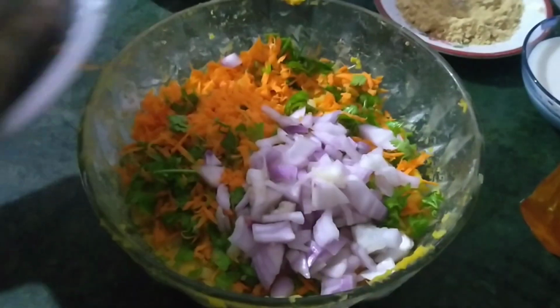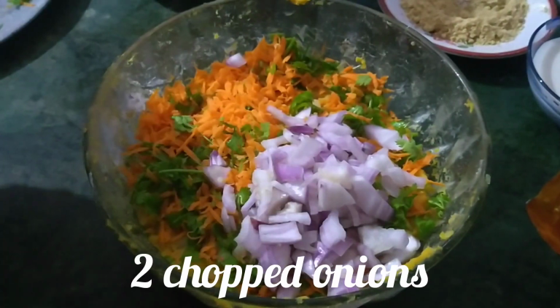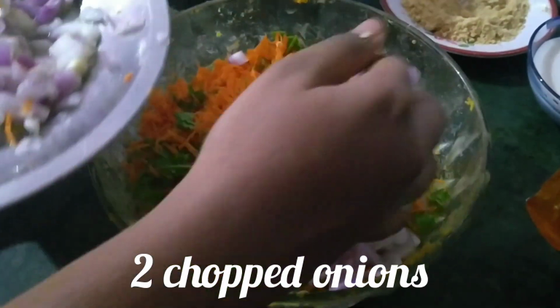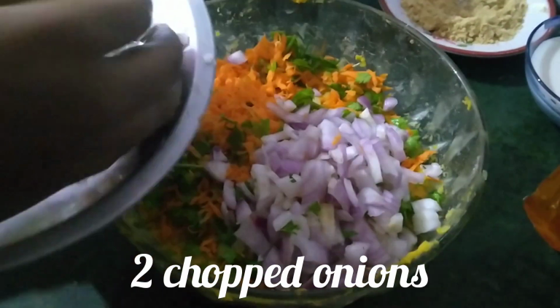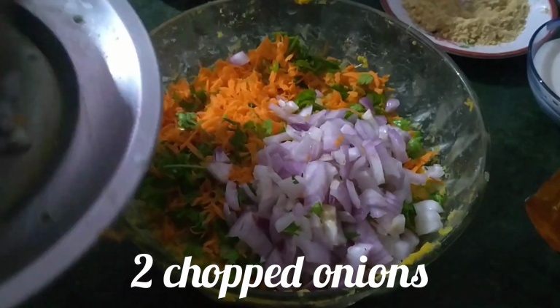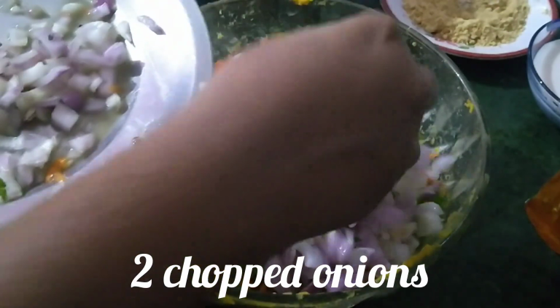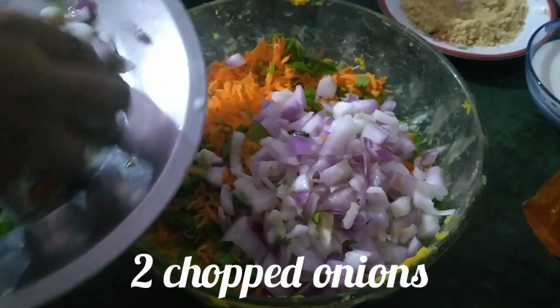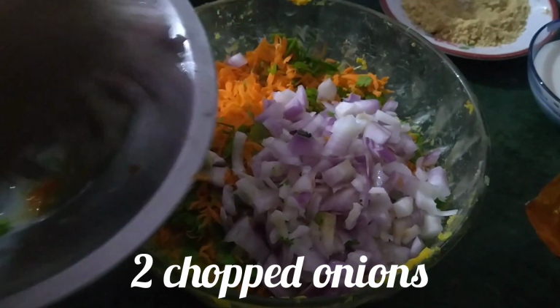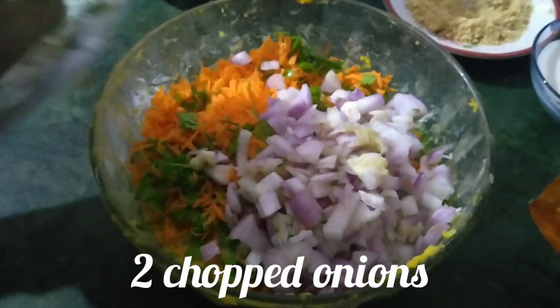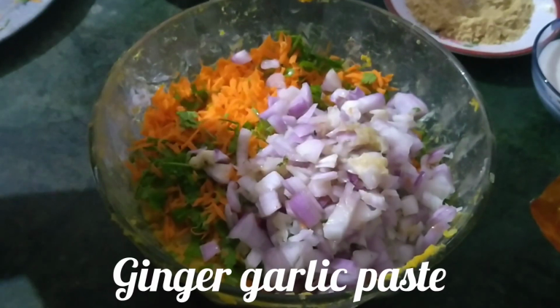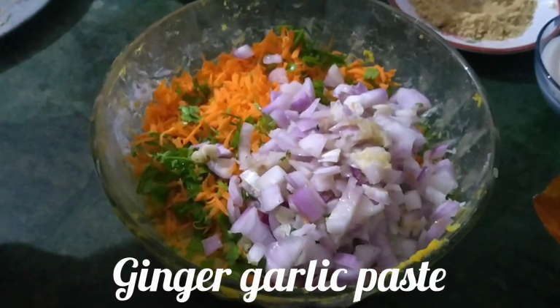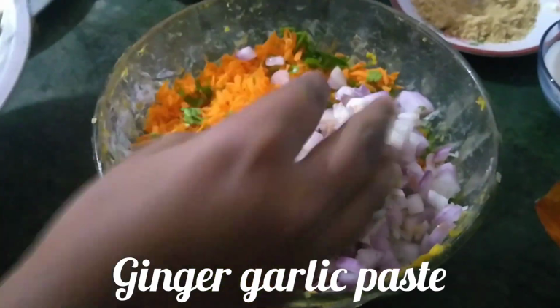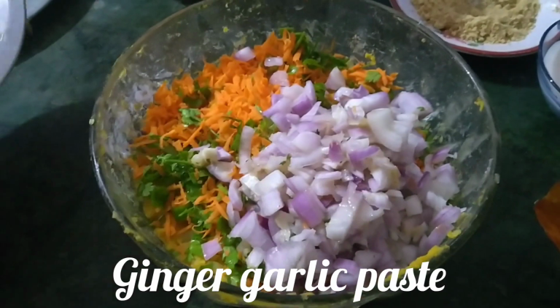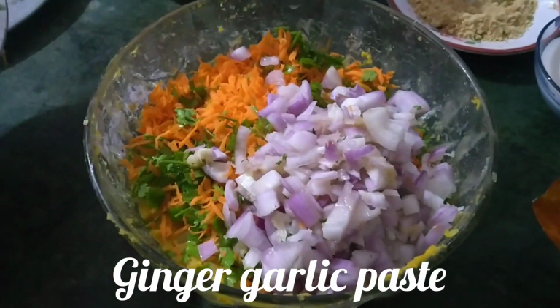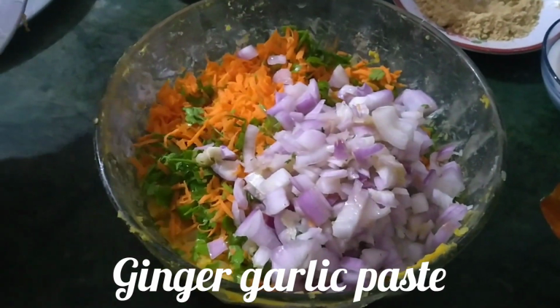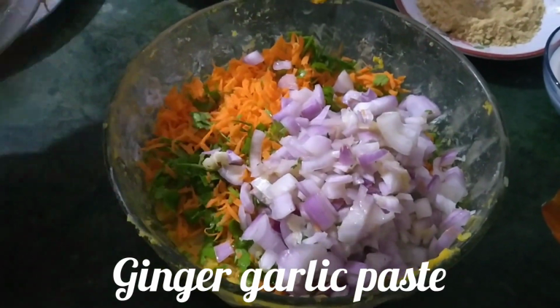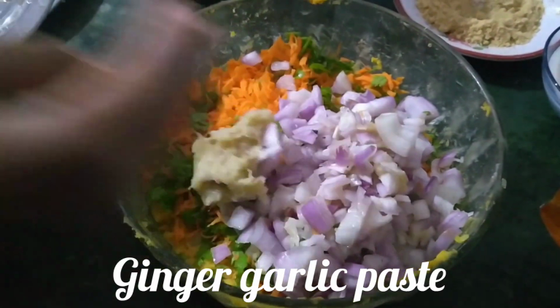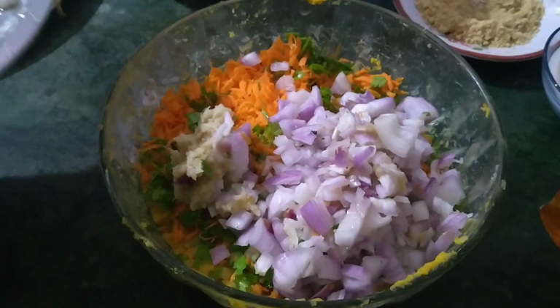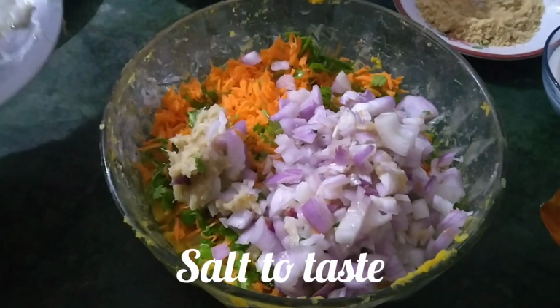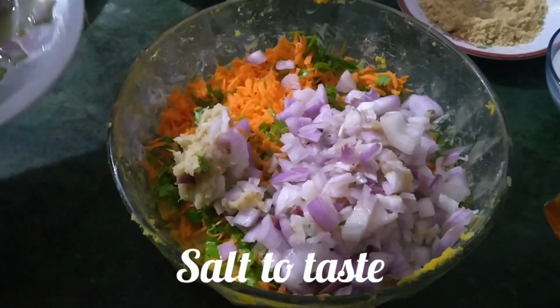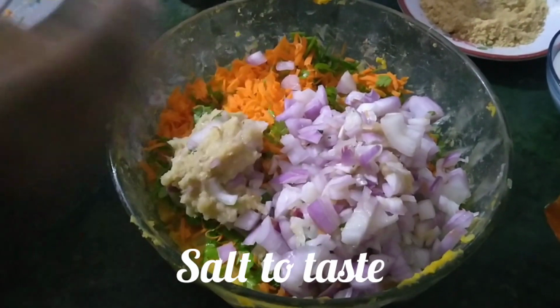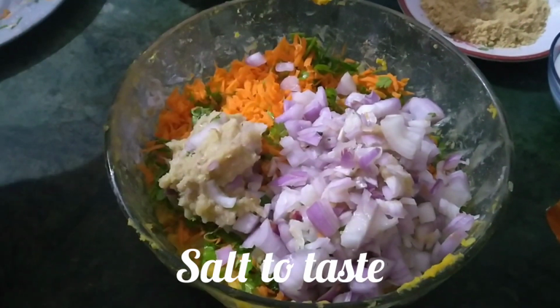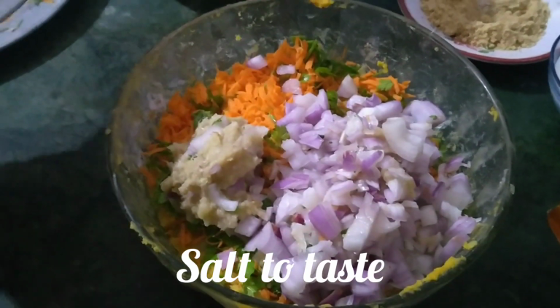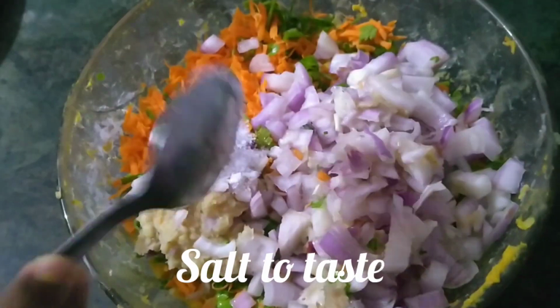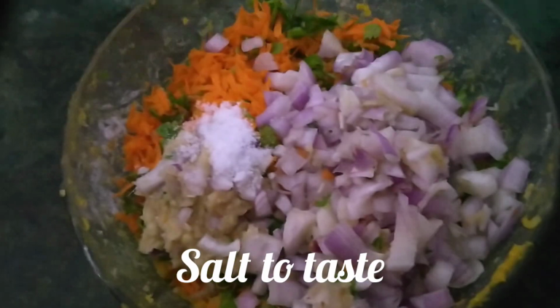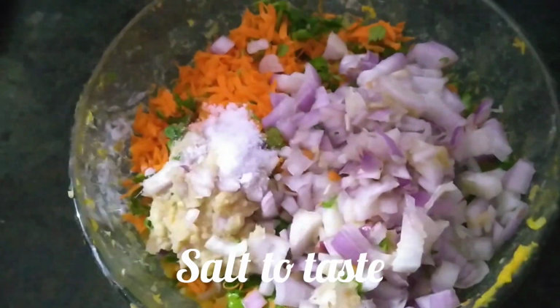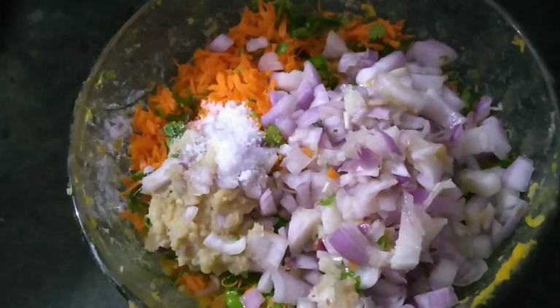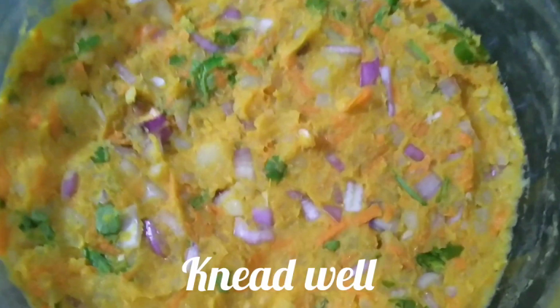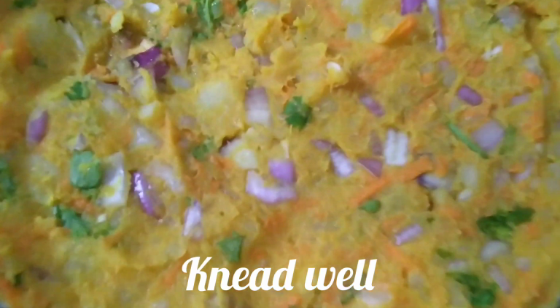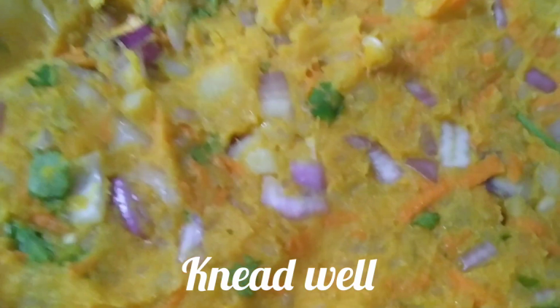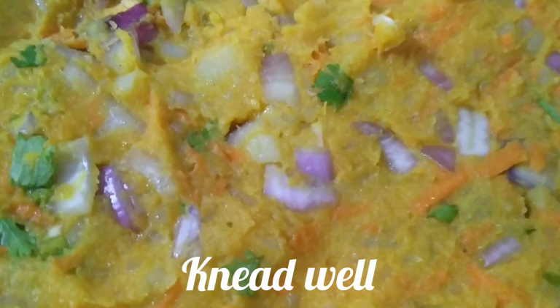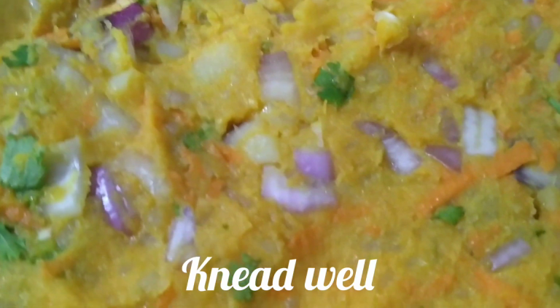Add two medium sized onions which are finely chopped, then ginger garlic paste and some salt to taste. Knead well again.